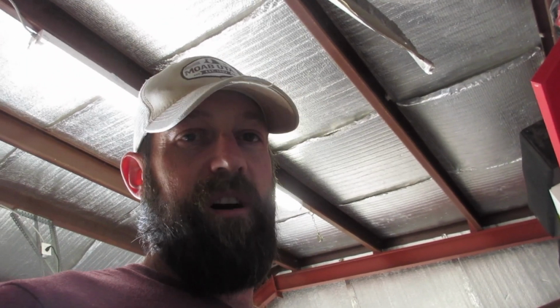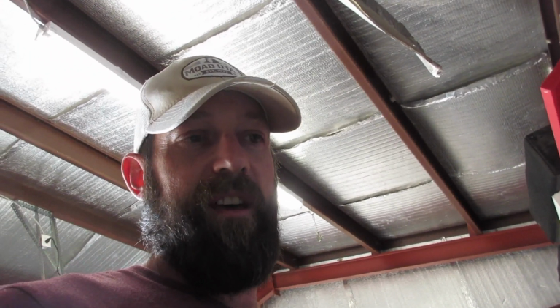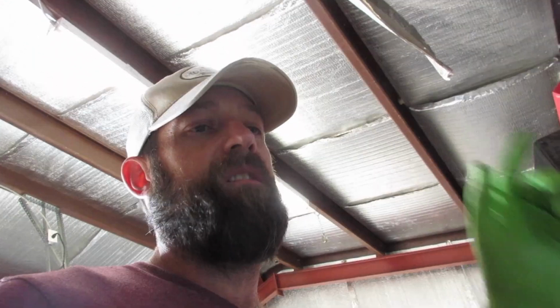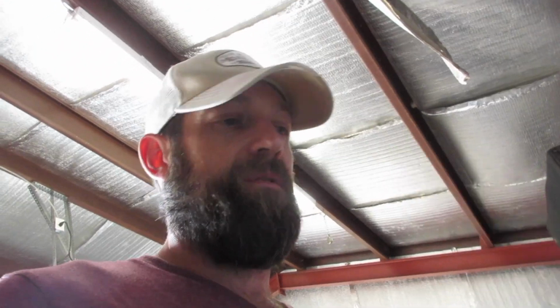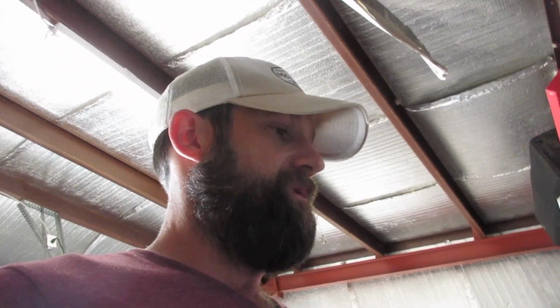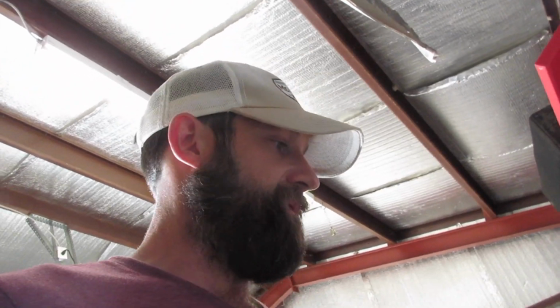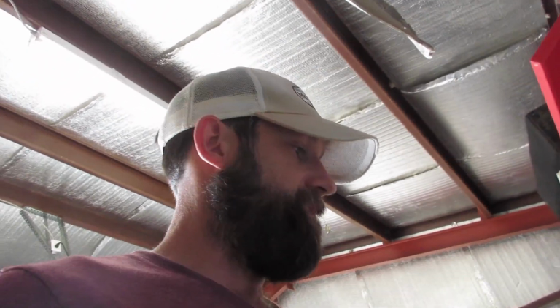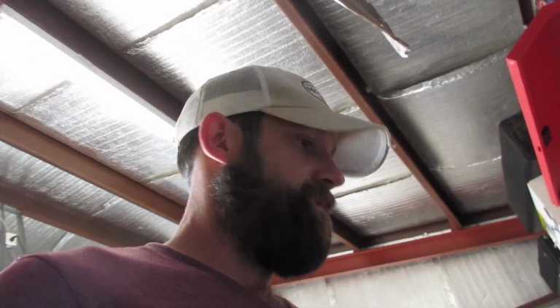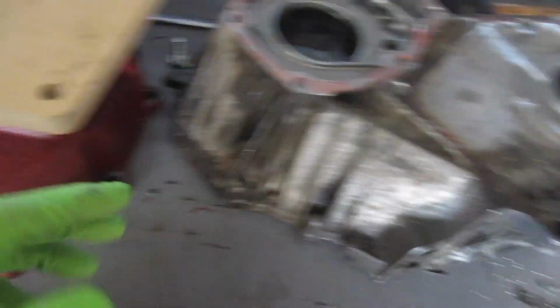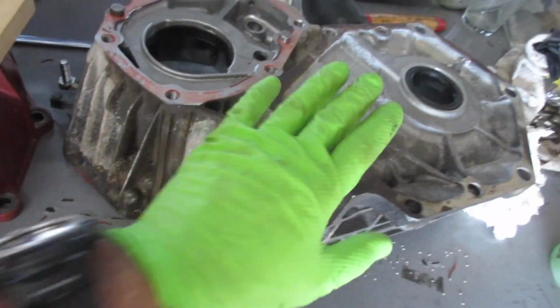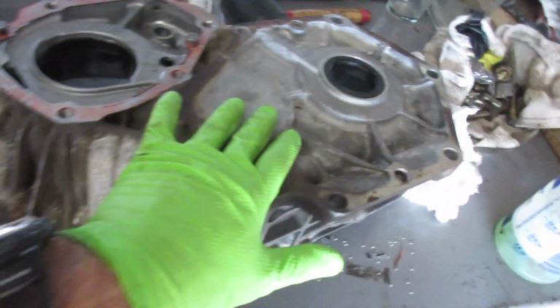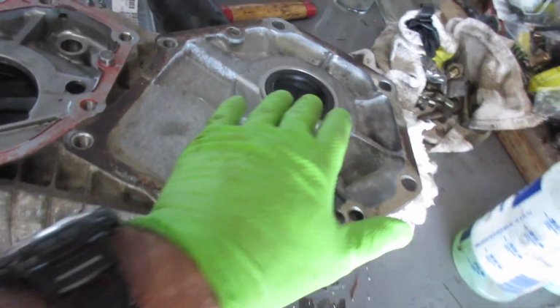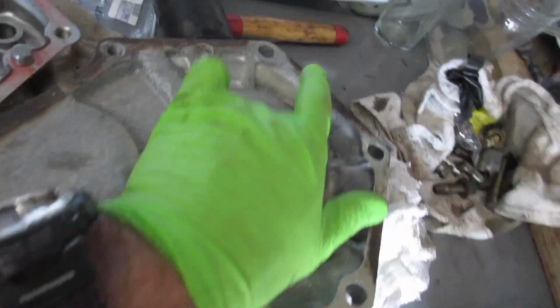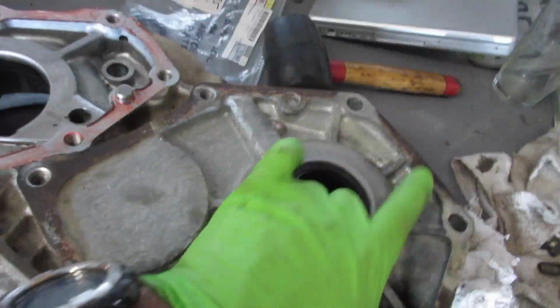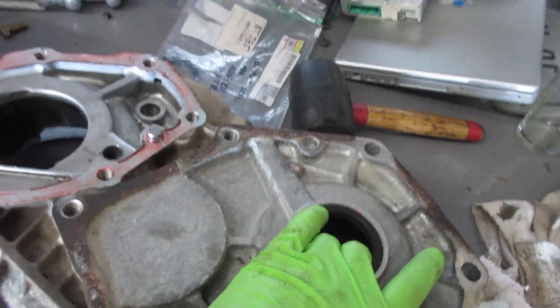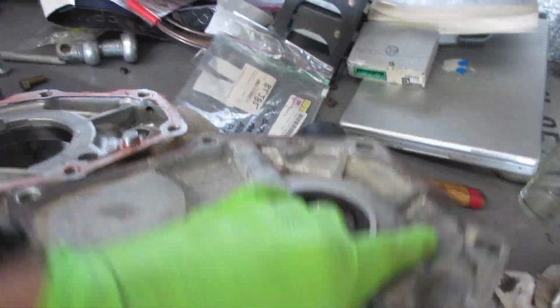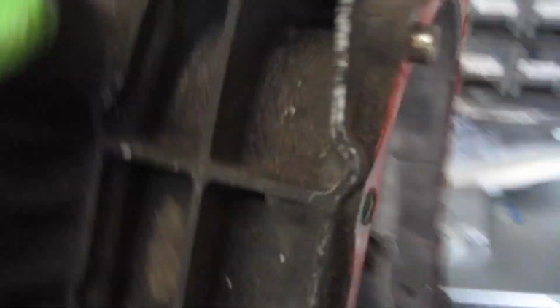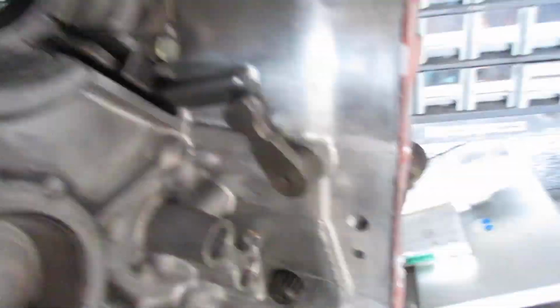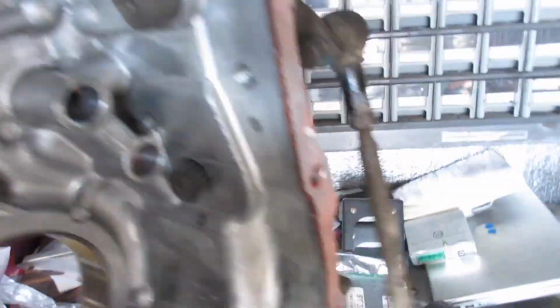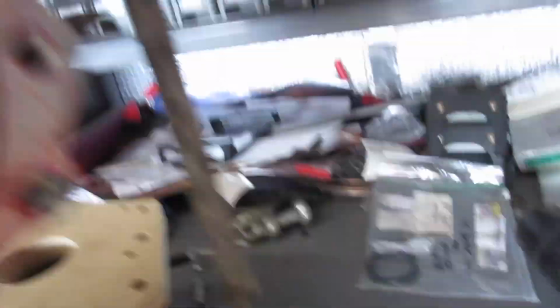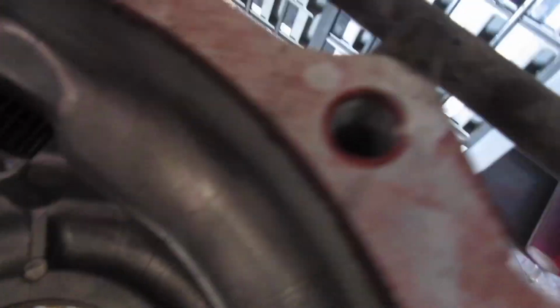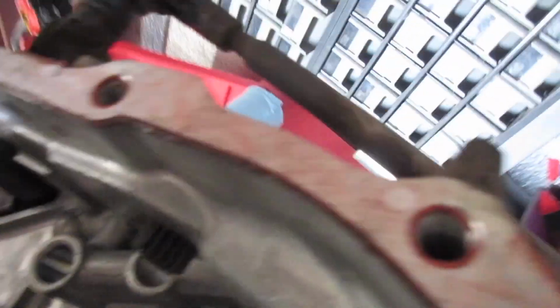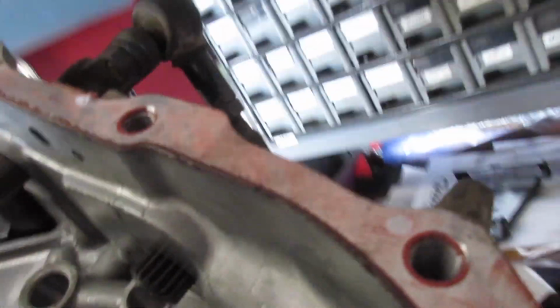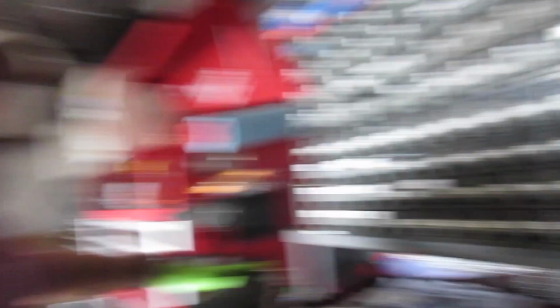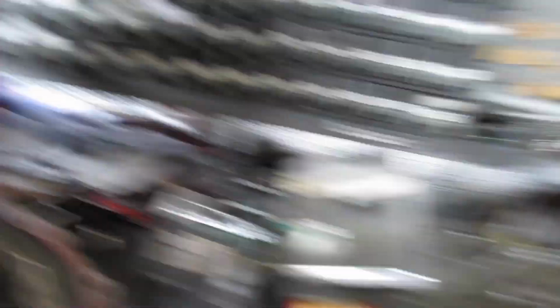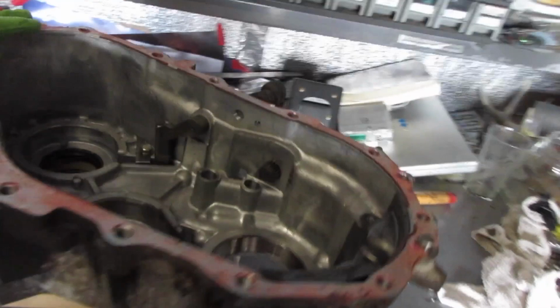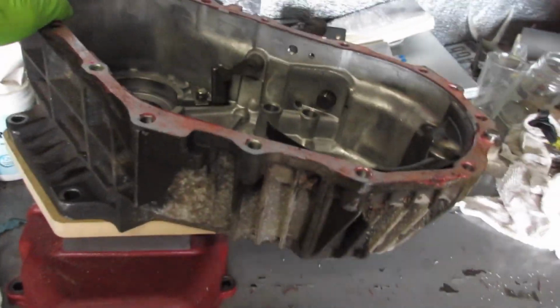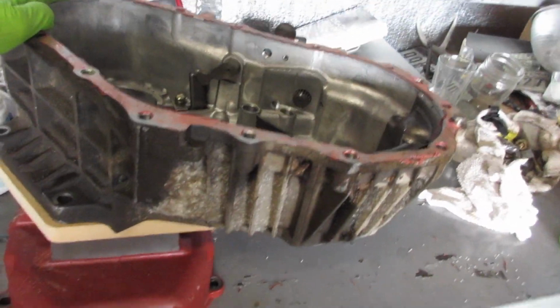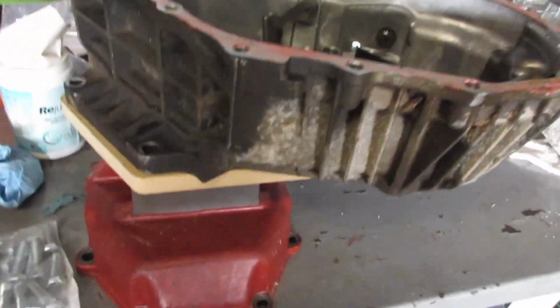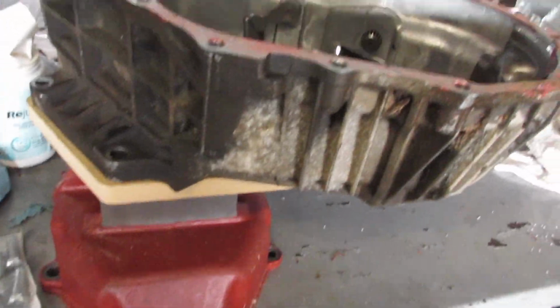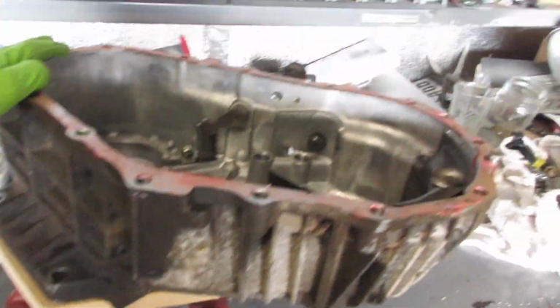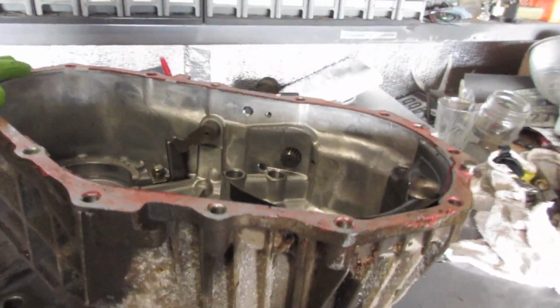I'll put on the transfer case and then place this on top — so this is going to go like this. That is how the adapter is going to work.